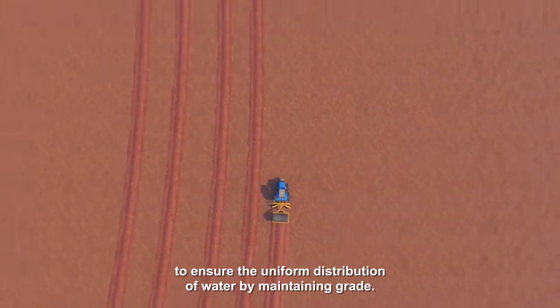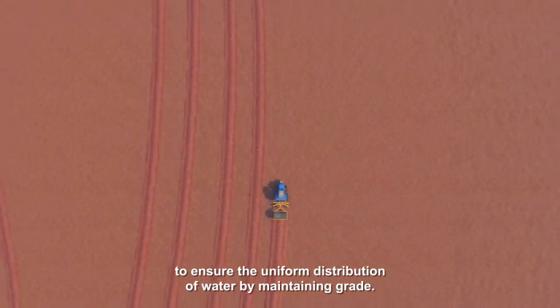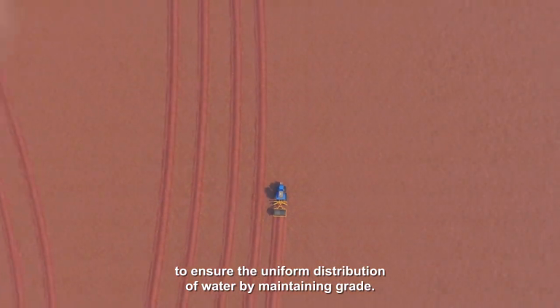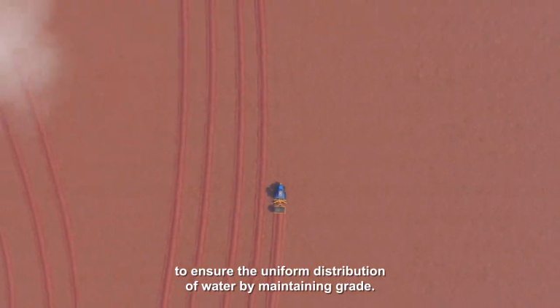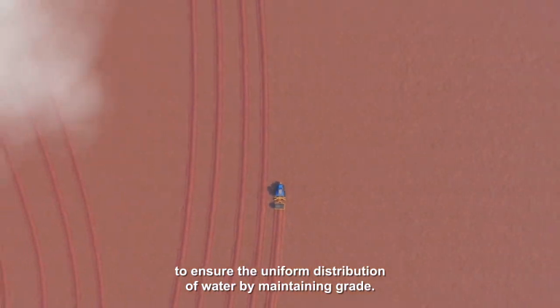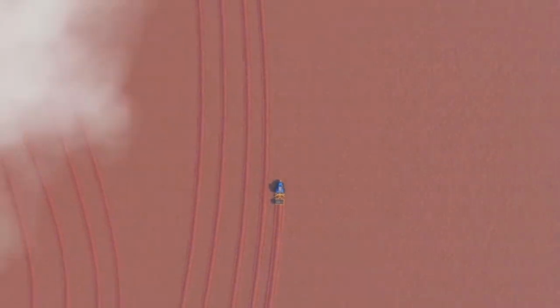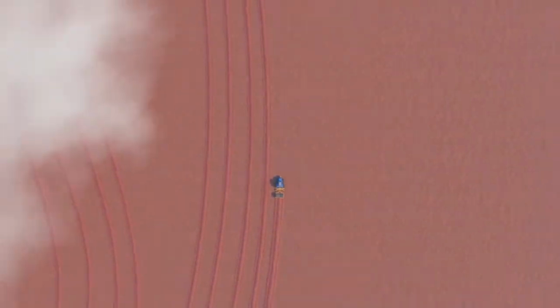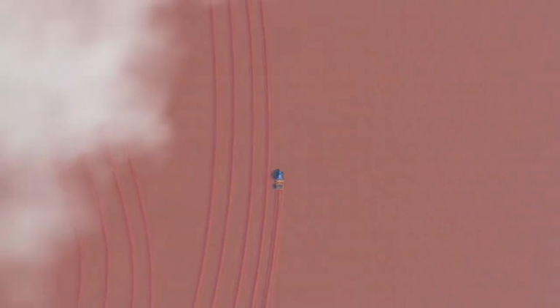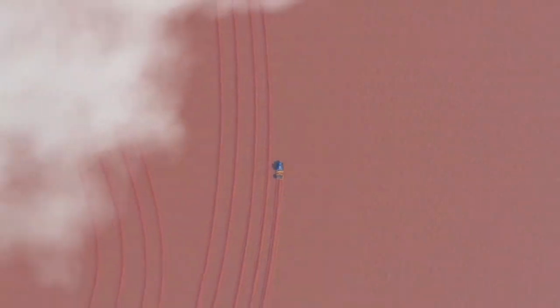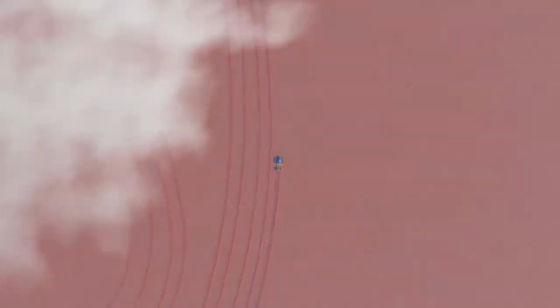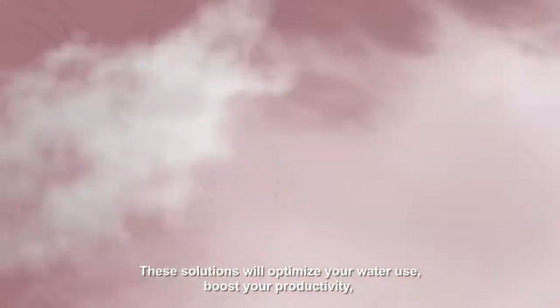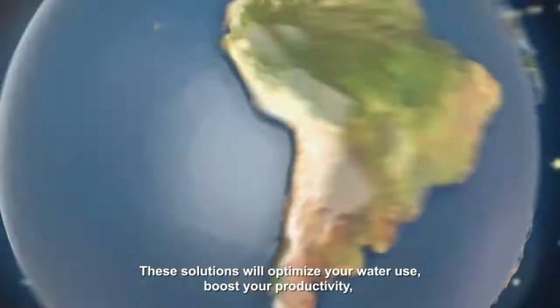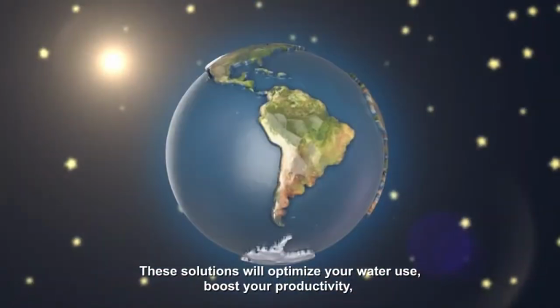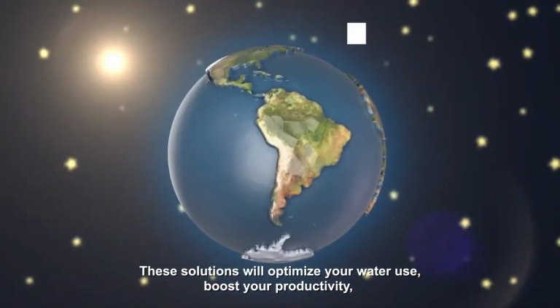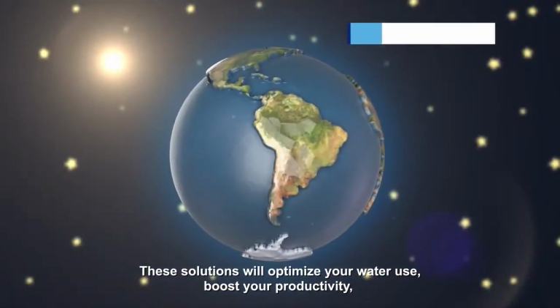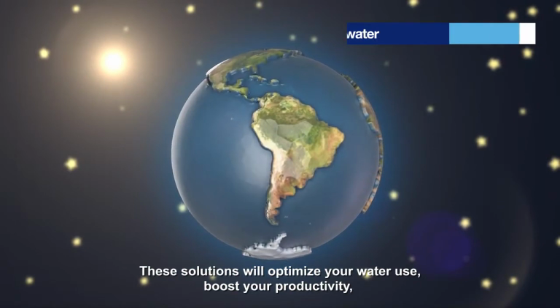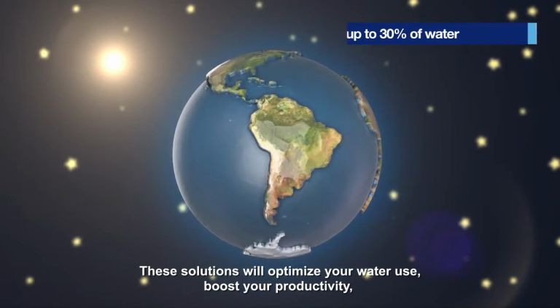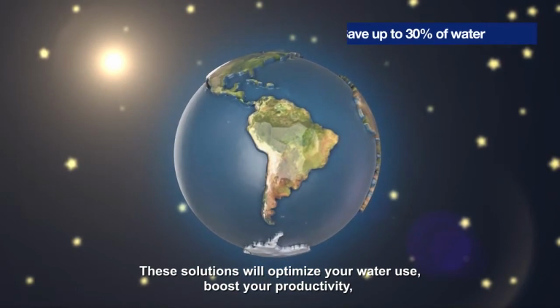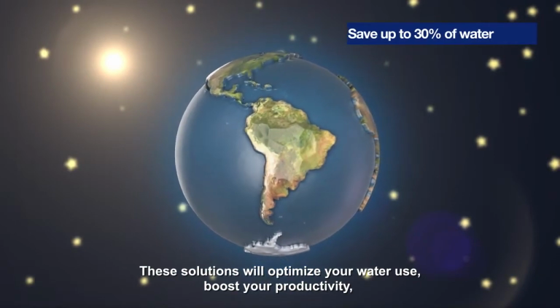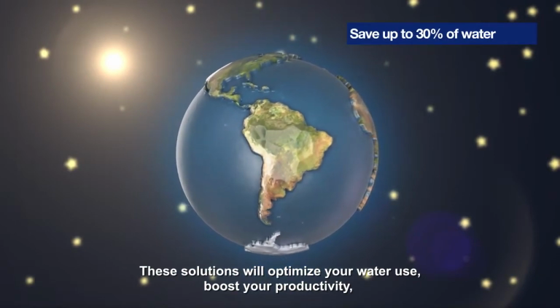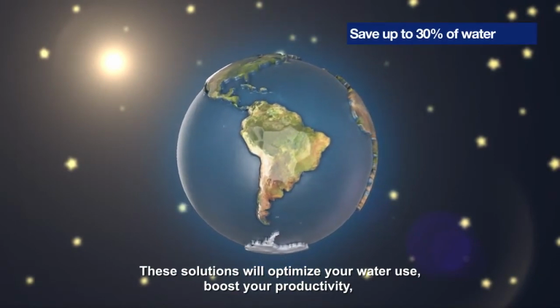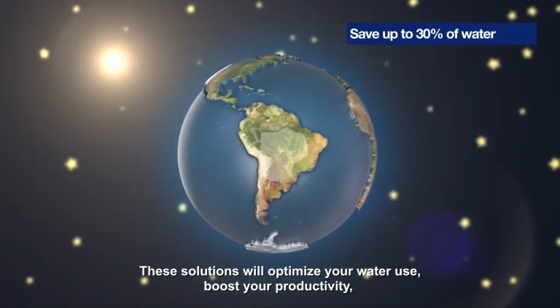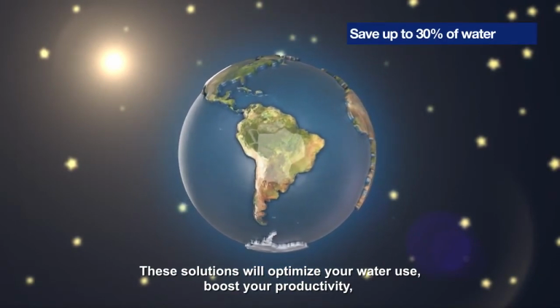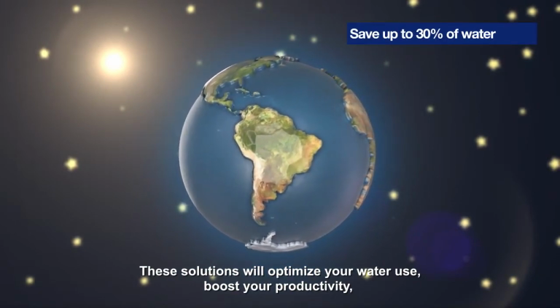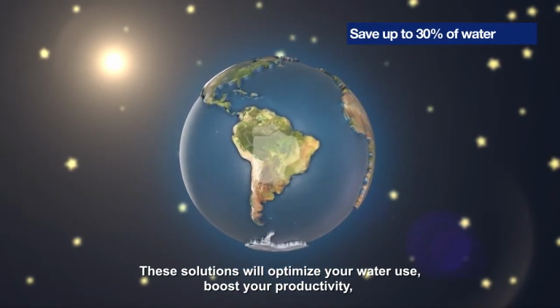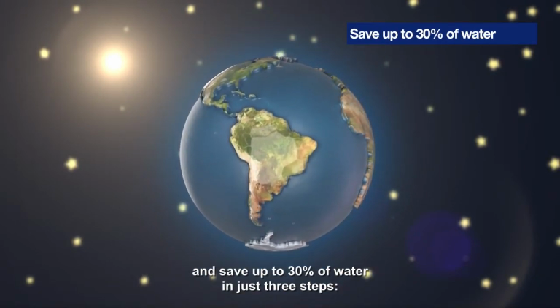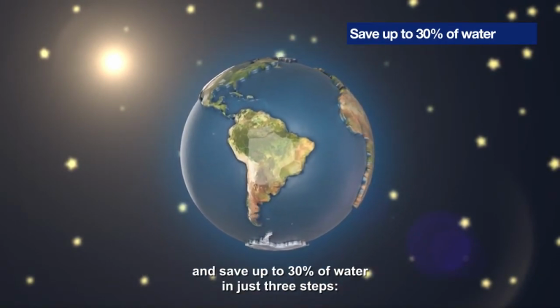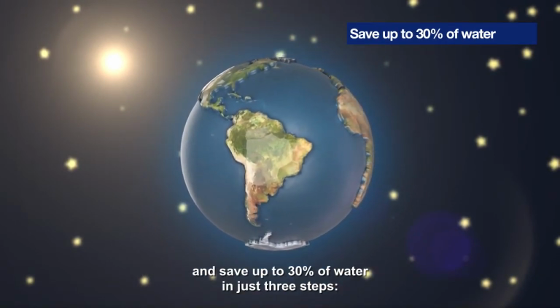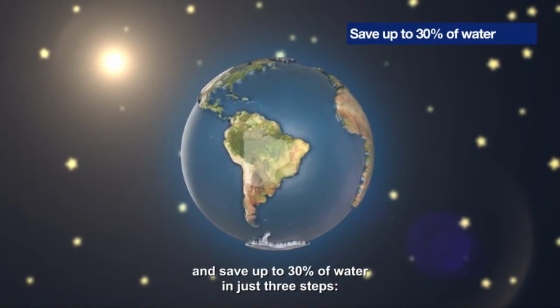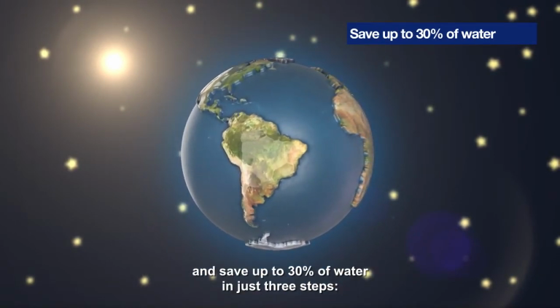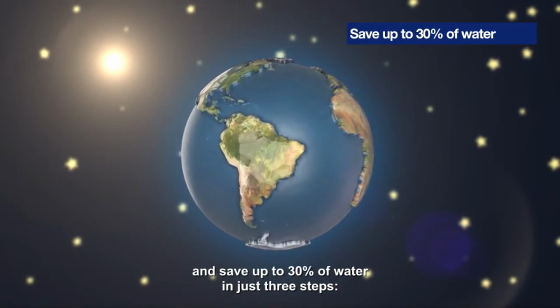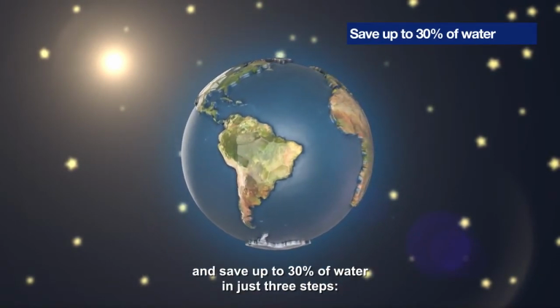By maintaining grade, these solutions will optimize your water use, boost your productivity, and save up to 30 percent of water.